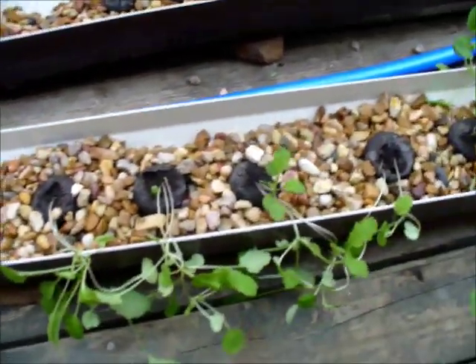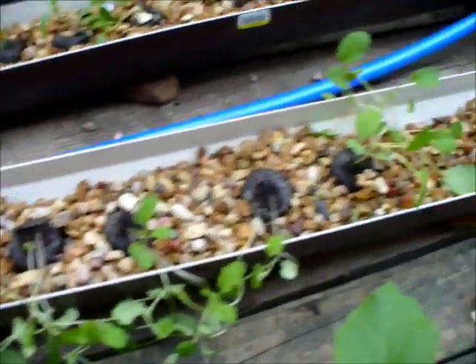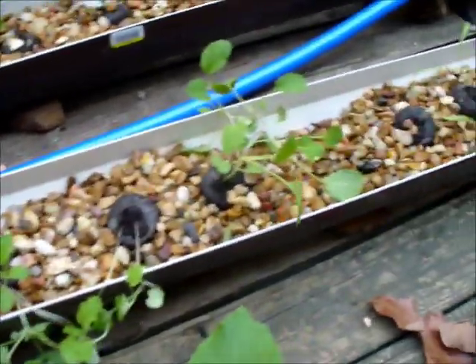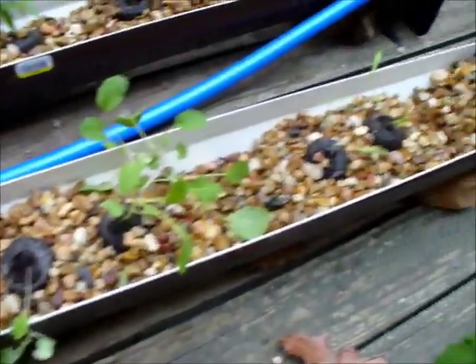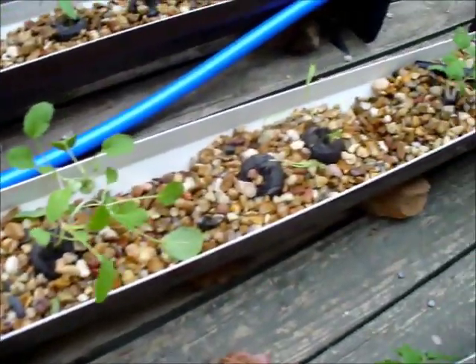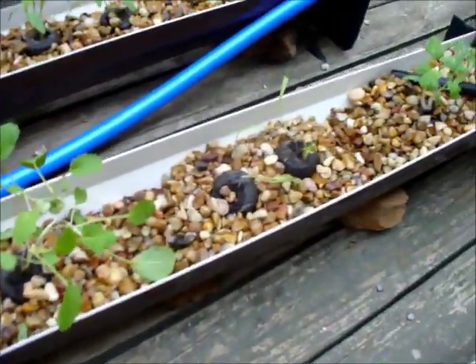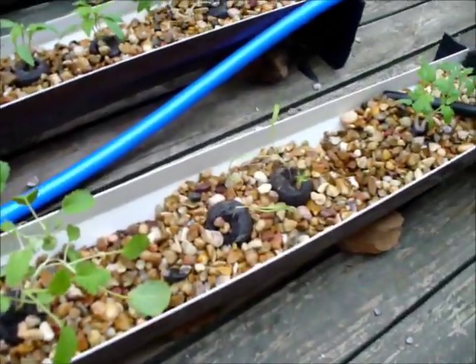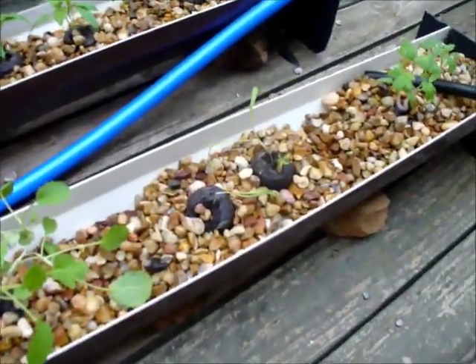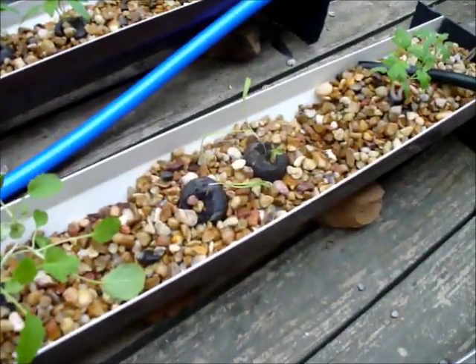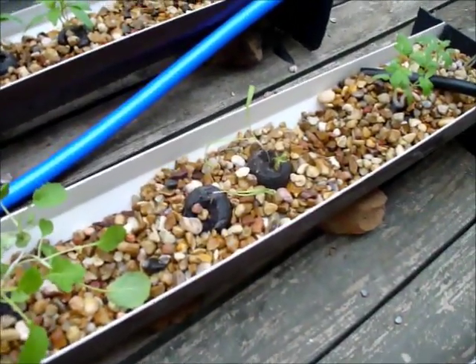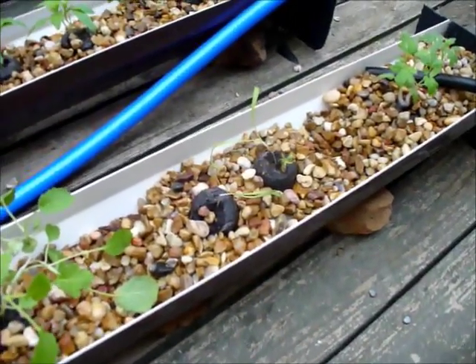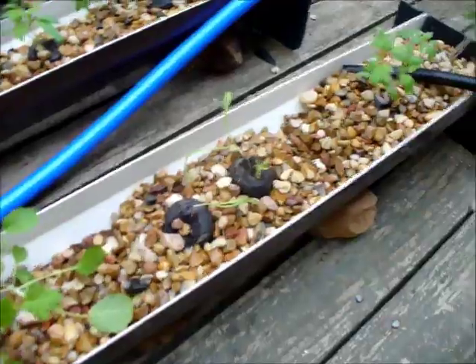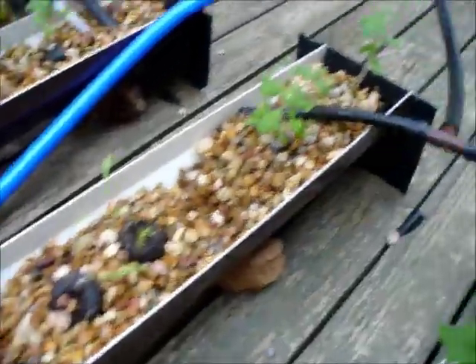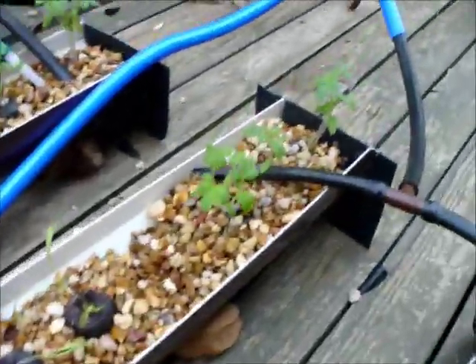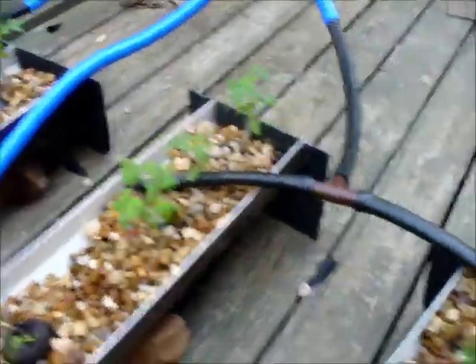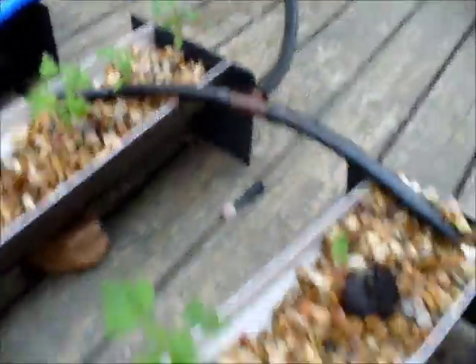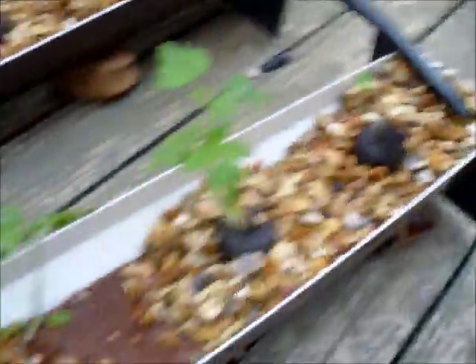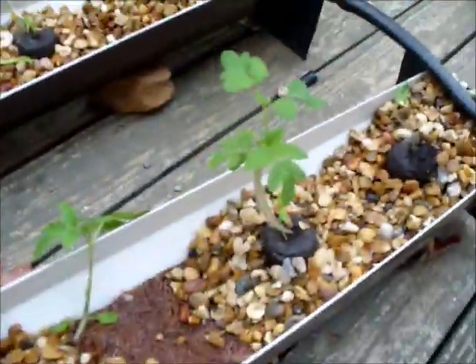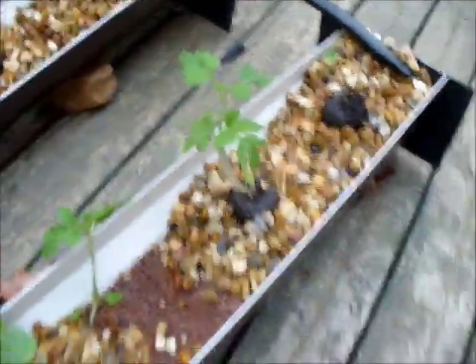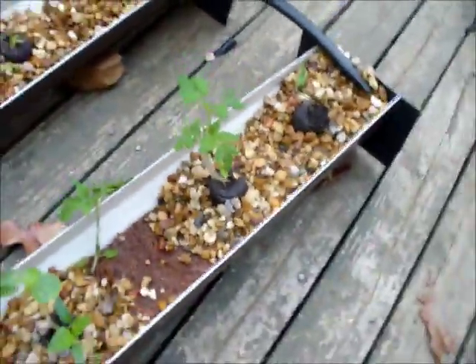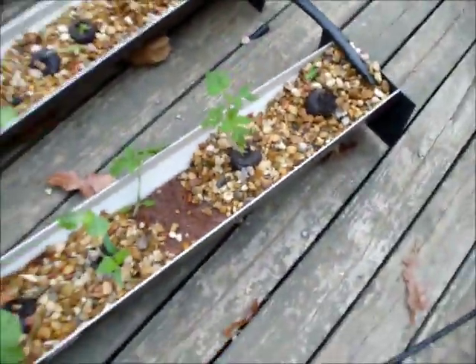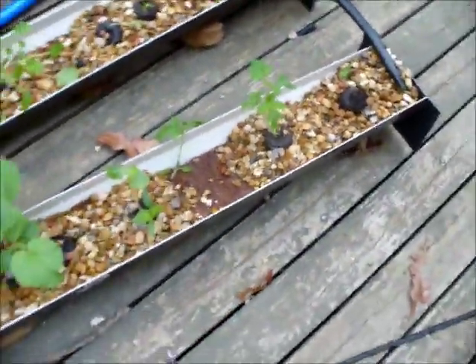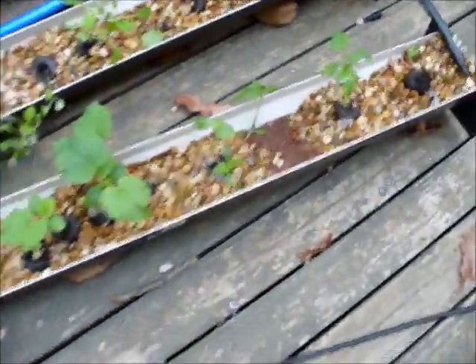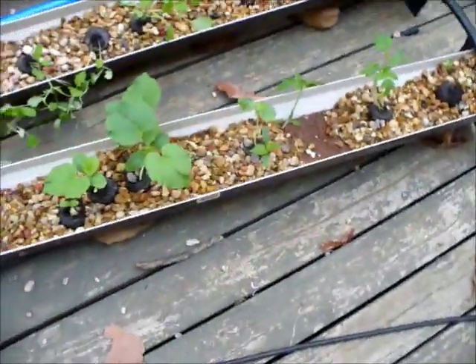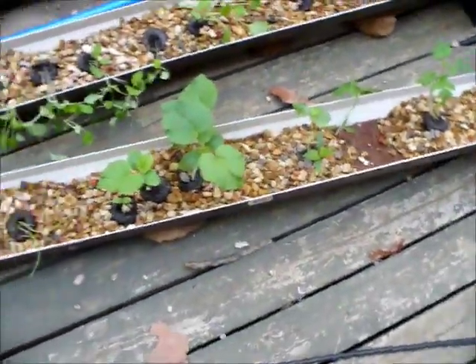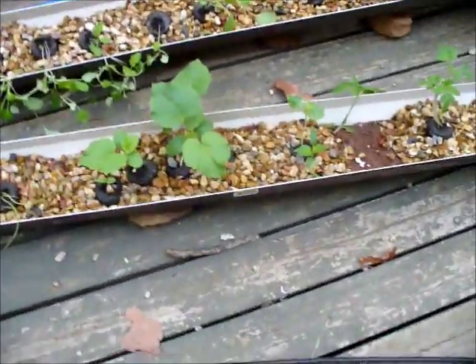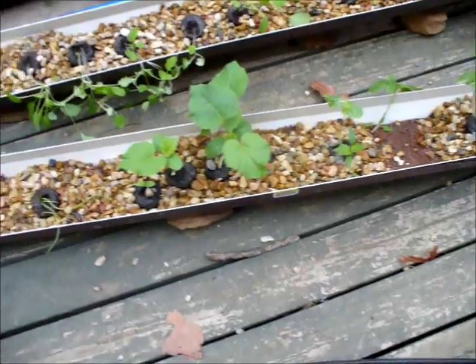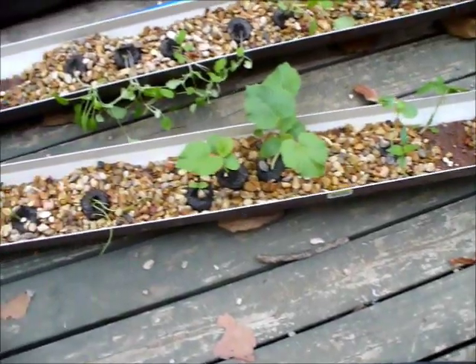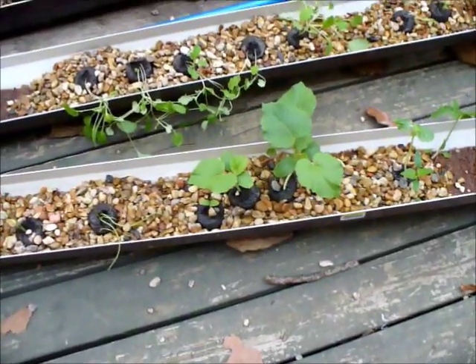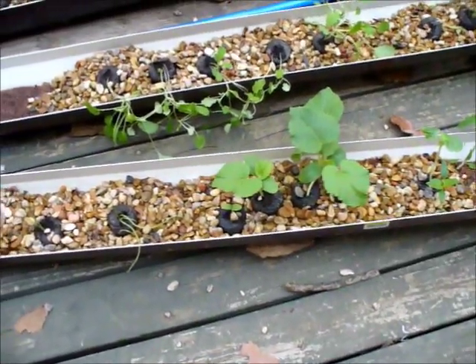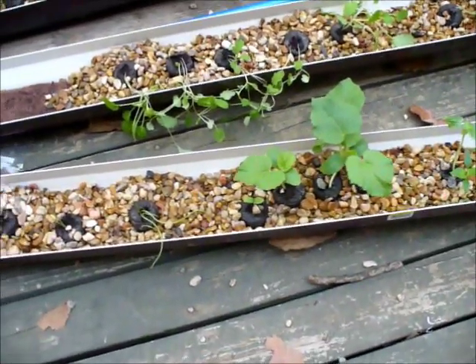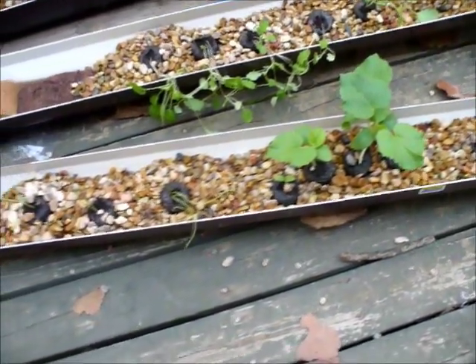That's turnips, spinach is right there, tomatoes, okra, onions.